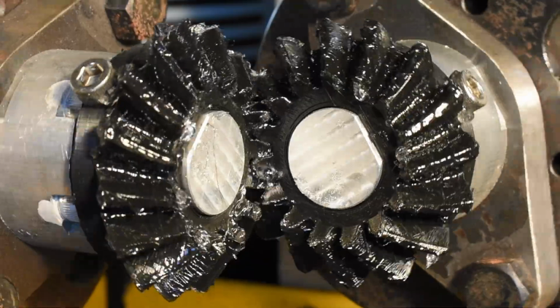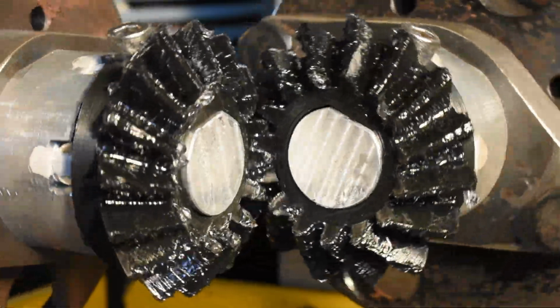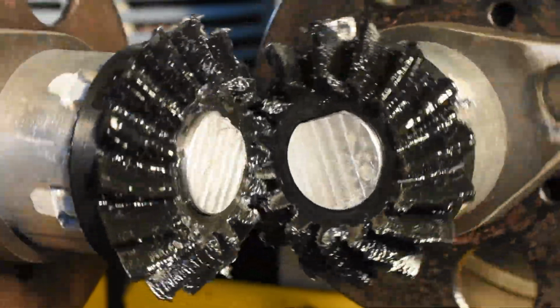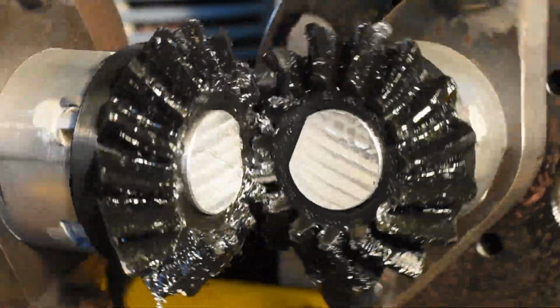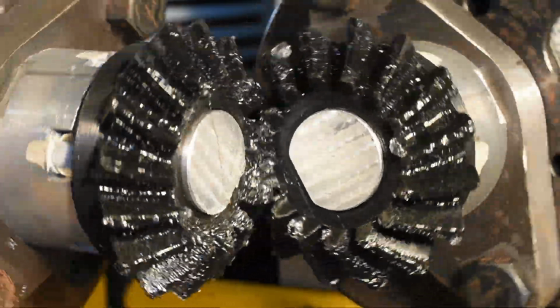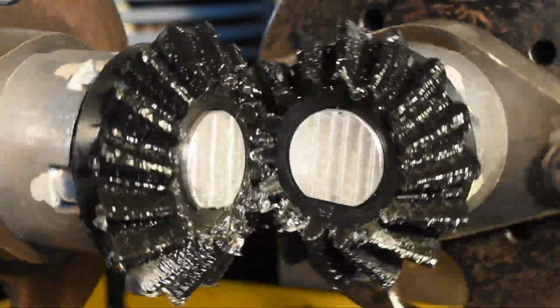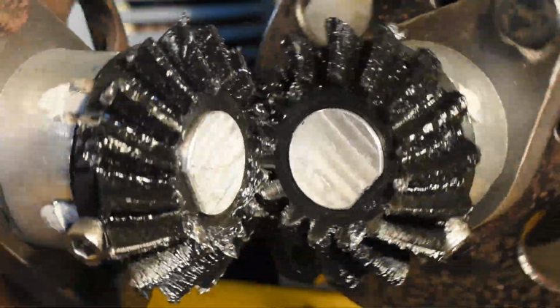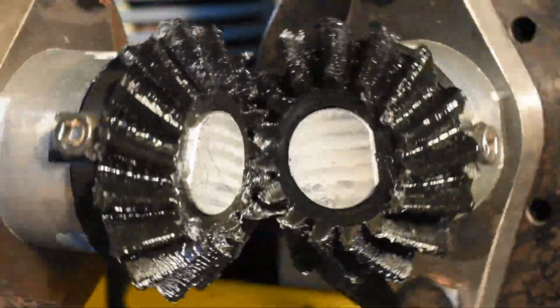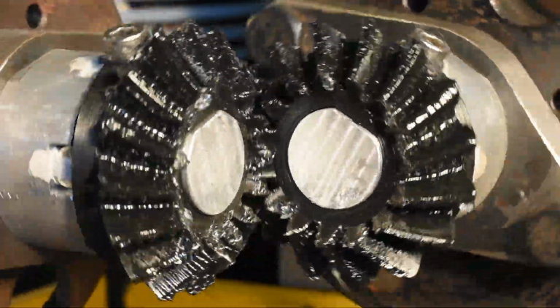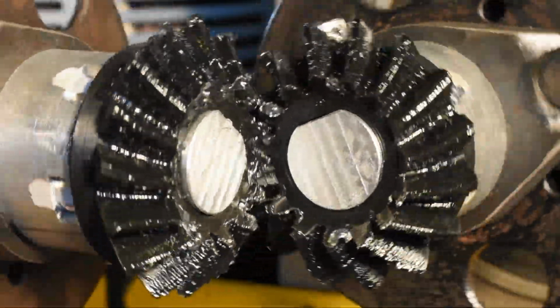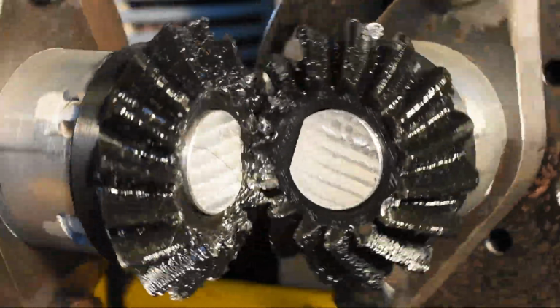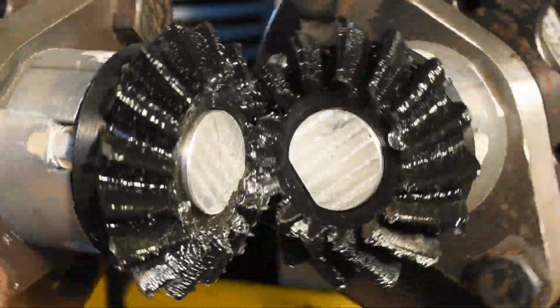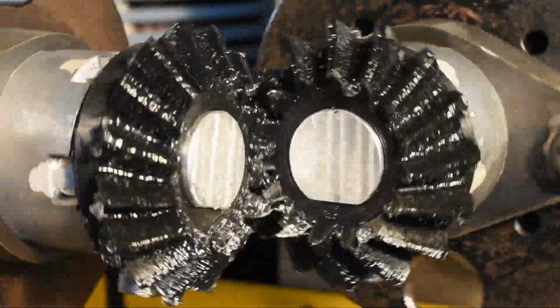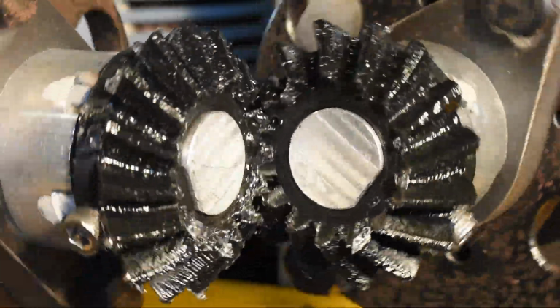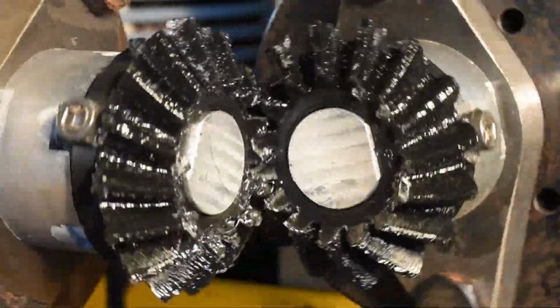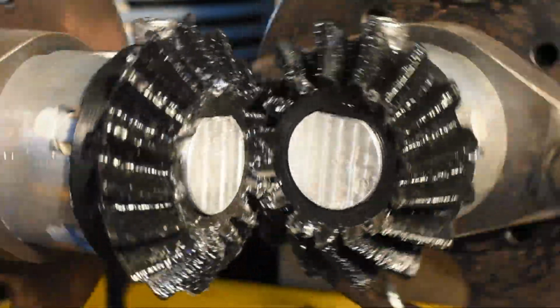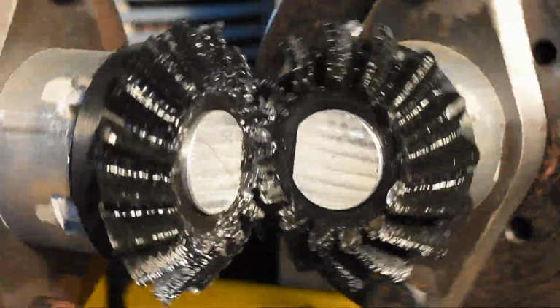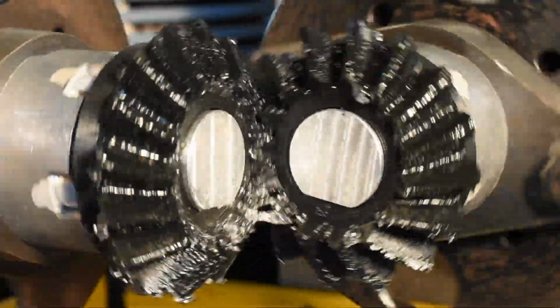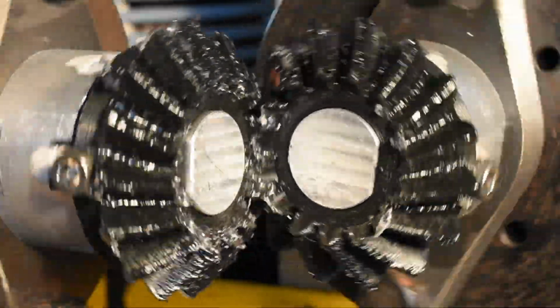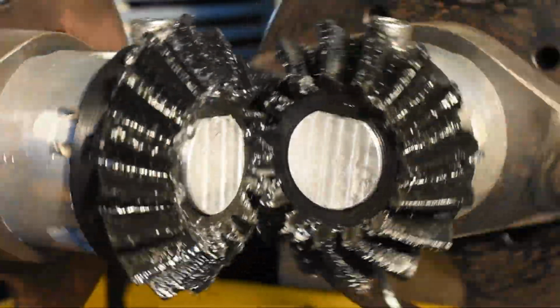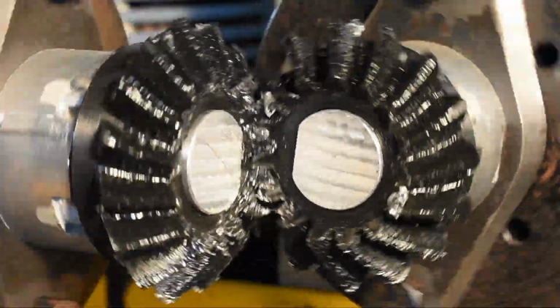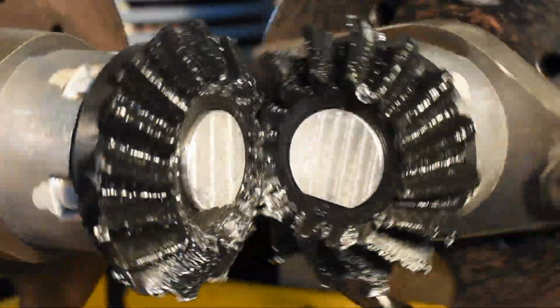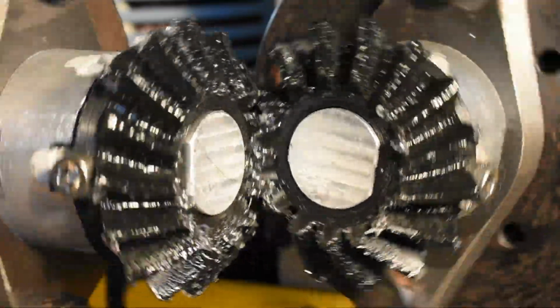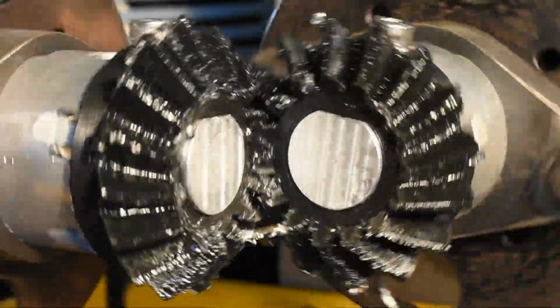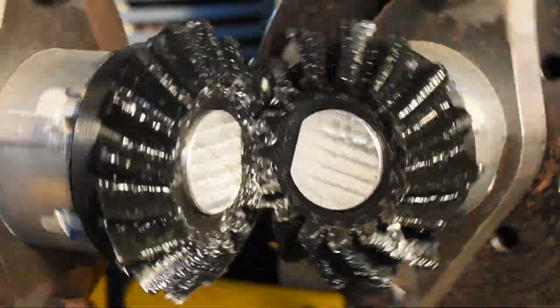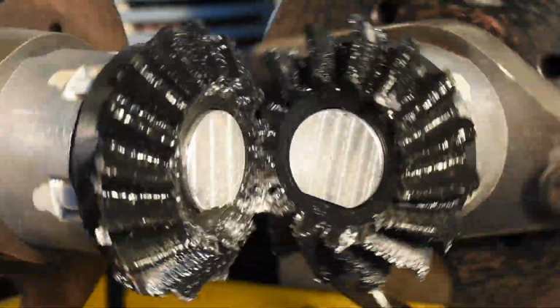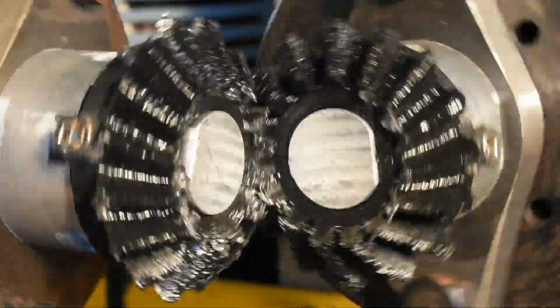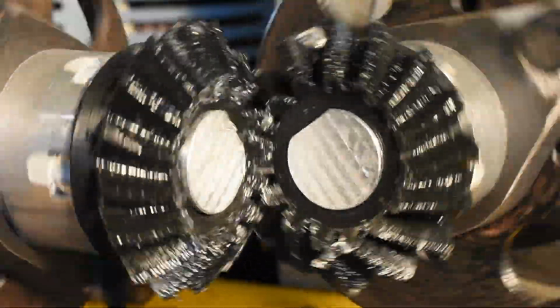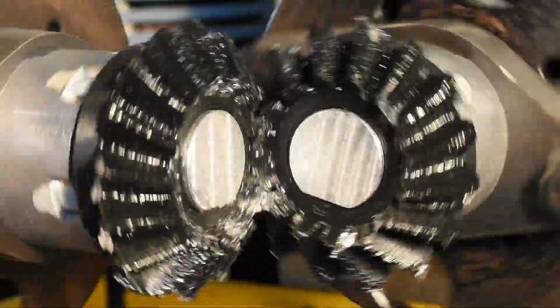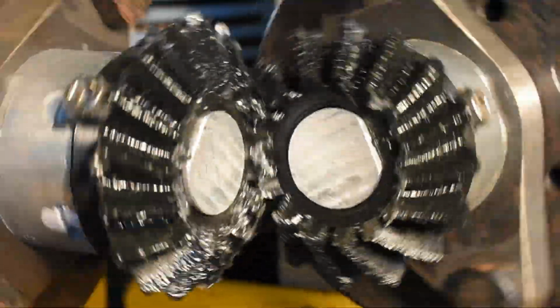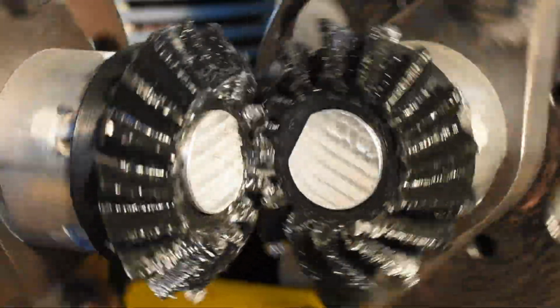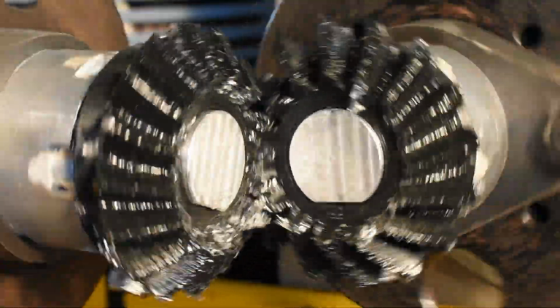This is the gear tester. It's designed to test what materials perform best when making custom bevel gears. There are three main tests it has to run.